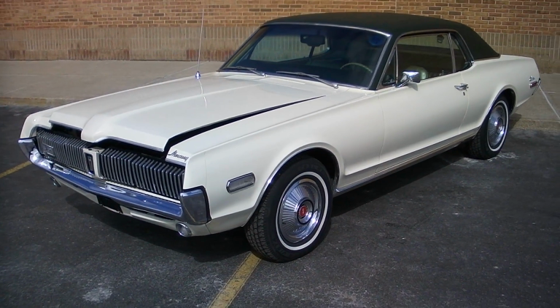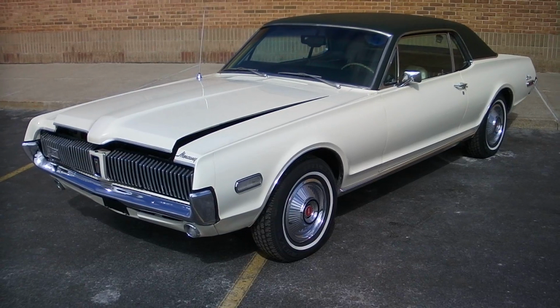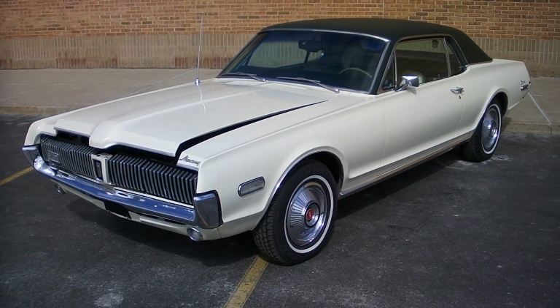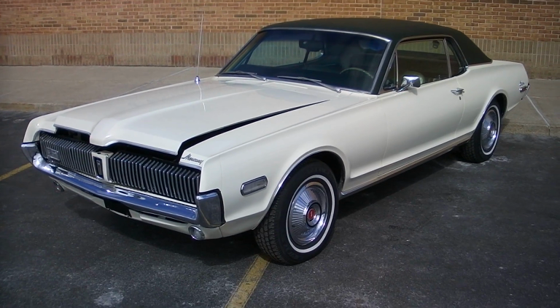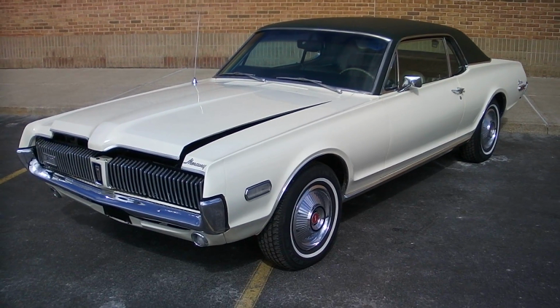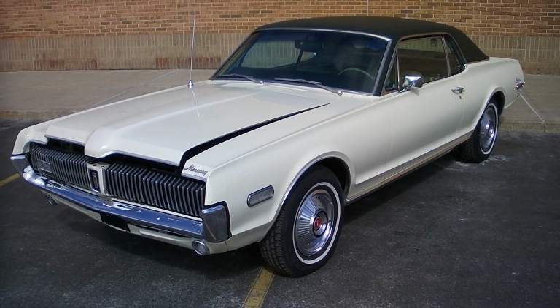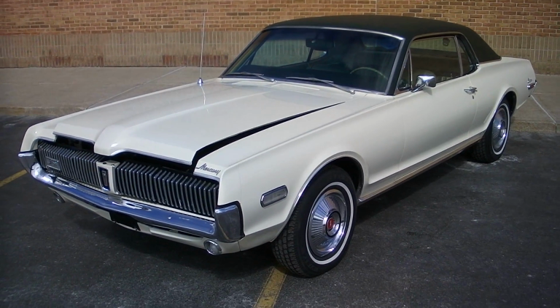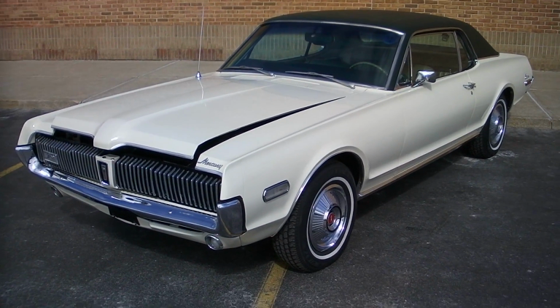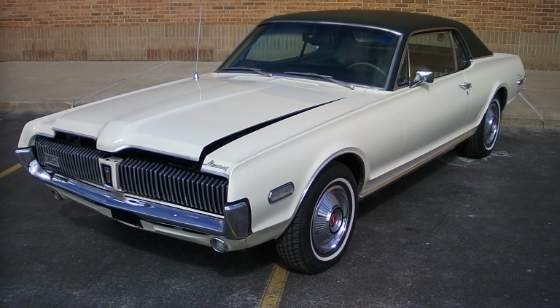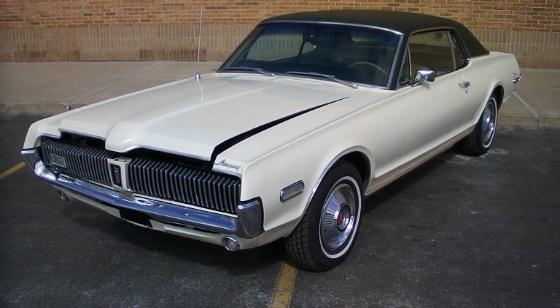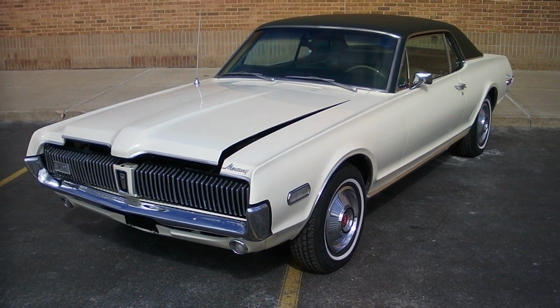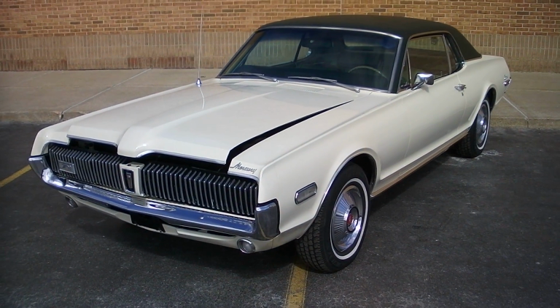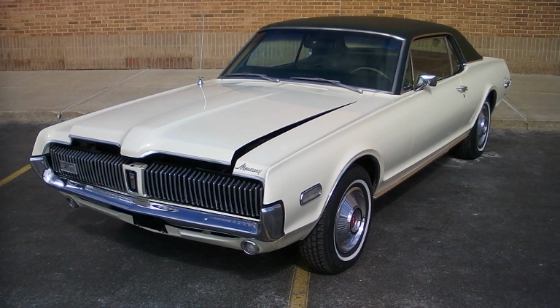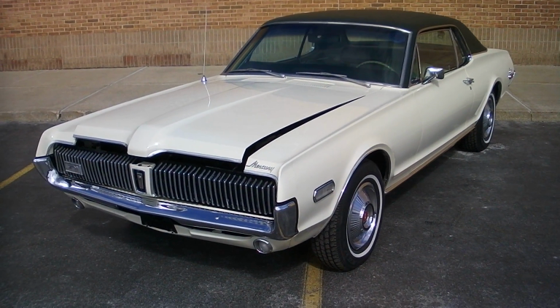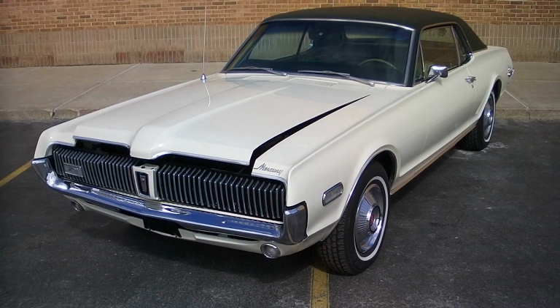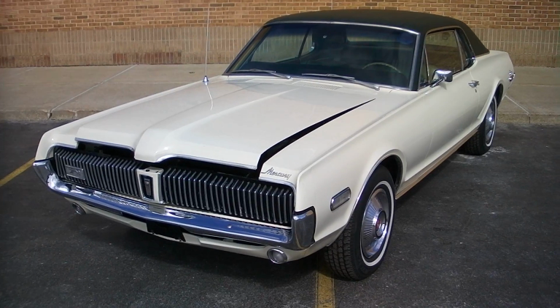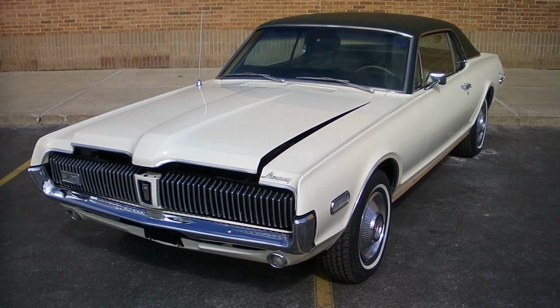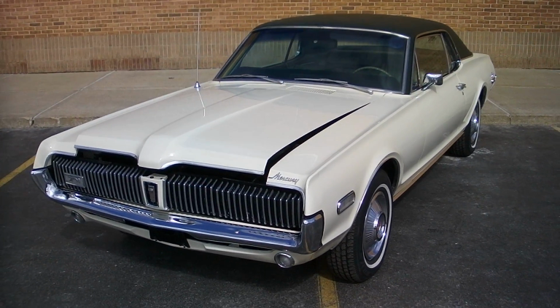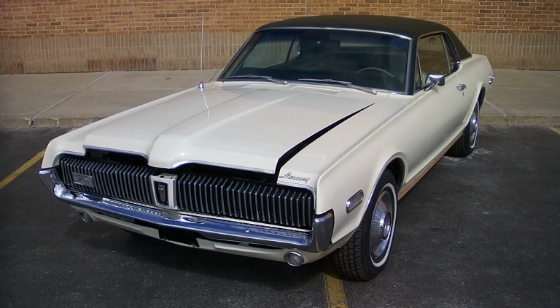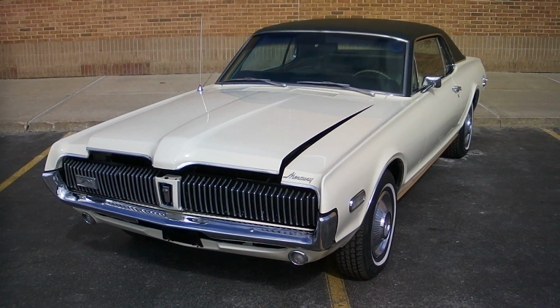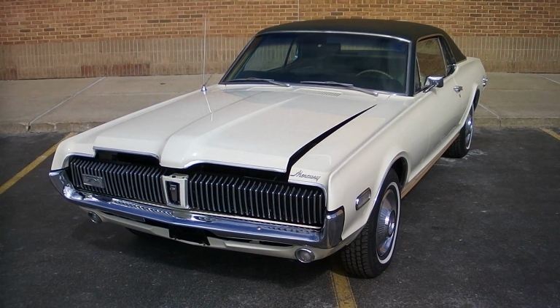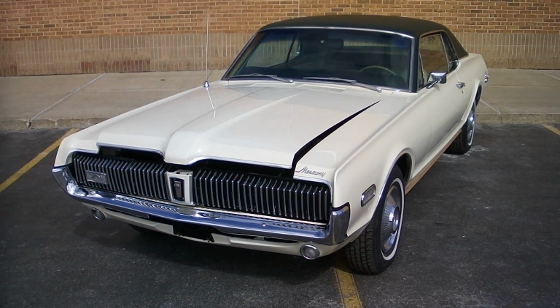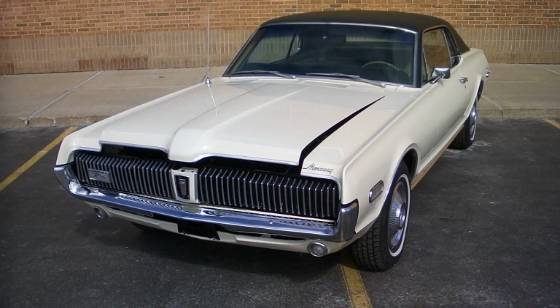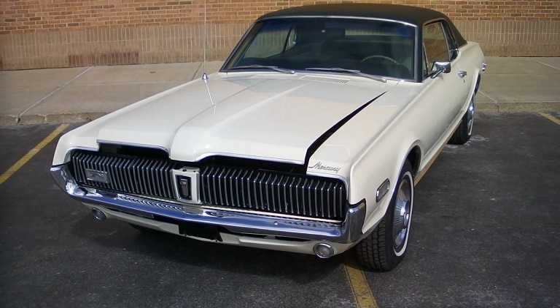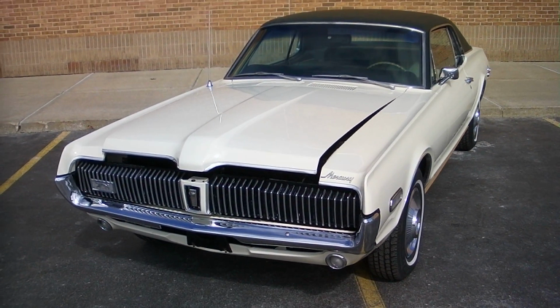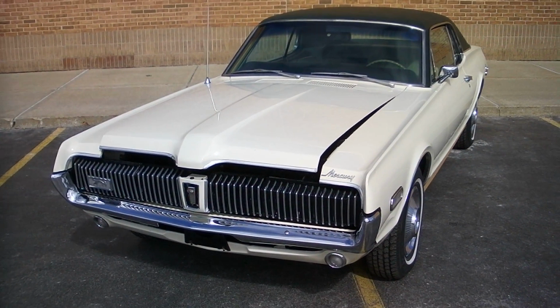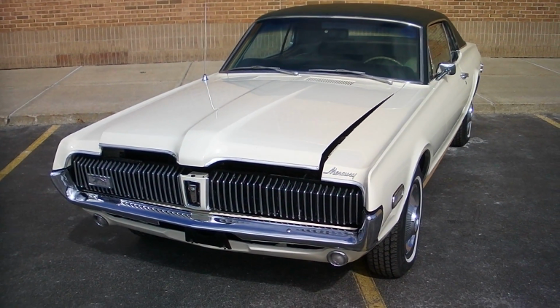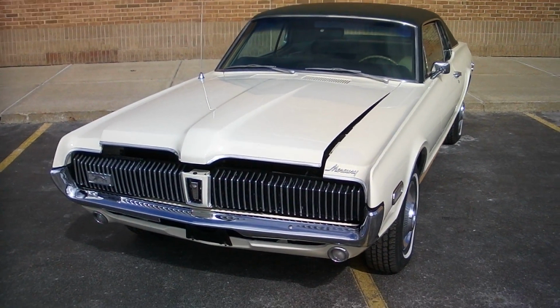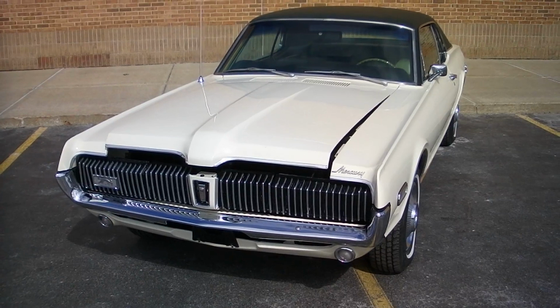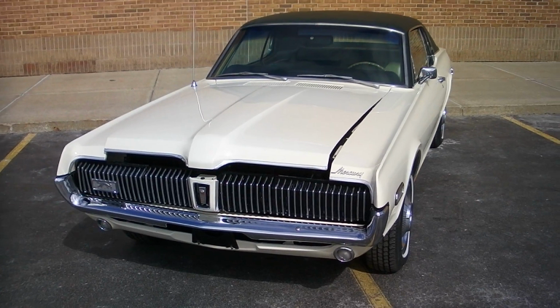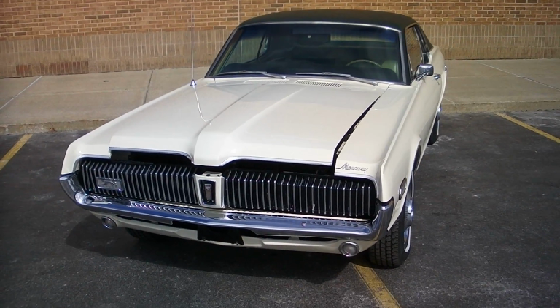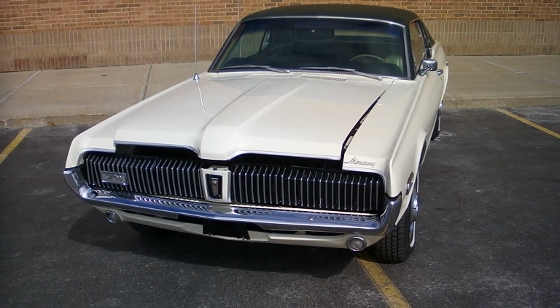Just a base car. 302 2-barrel. It's a C4 automatic trans. This car came out of Arizona. I've got all the original paperwork on the car, original title and a lot of the manuals that go with the car.